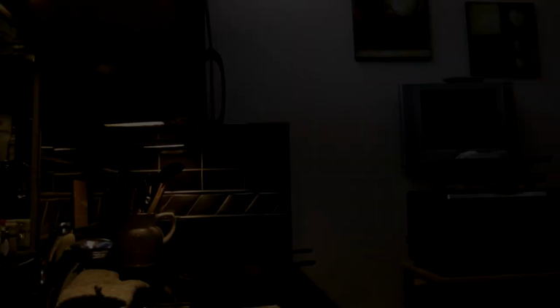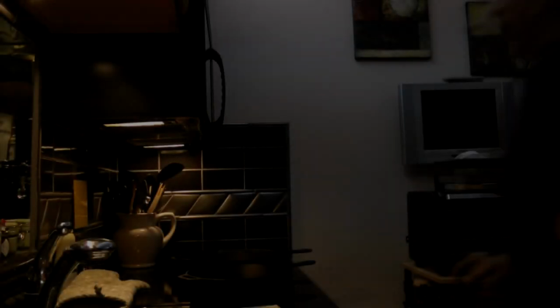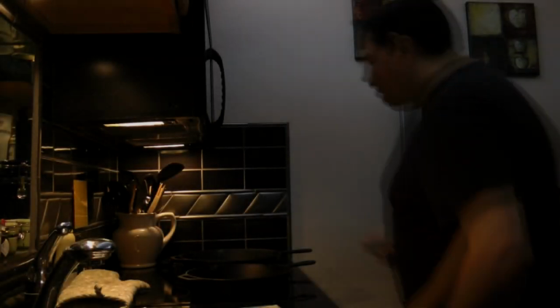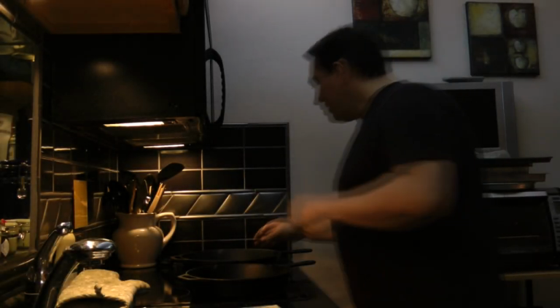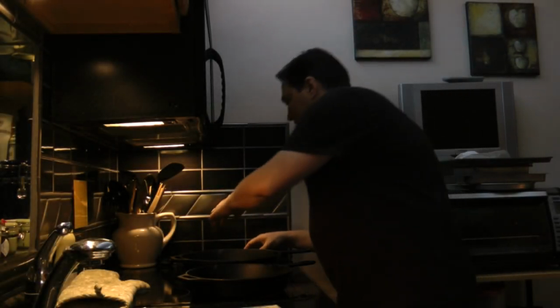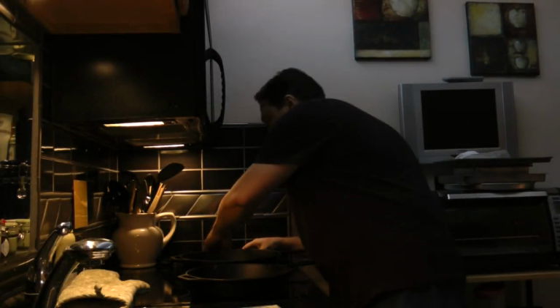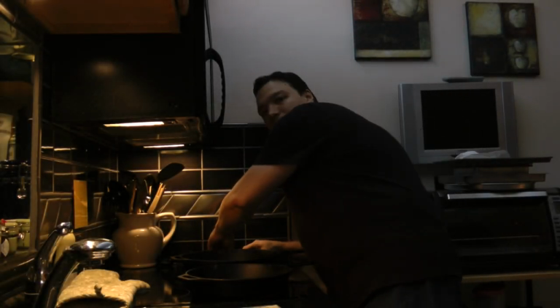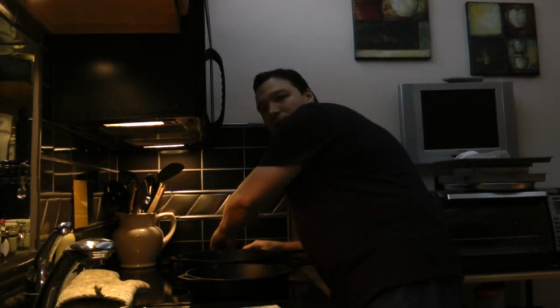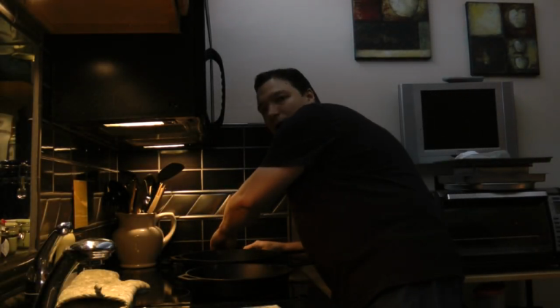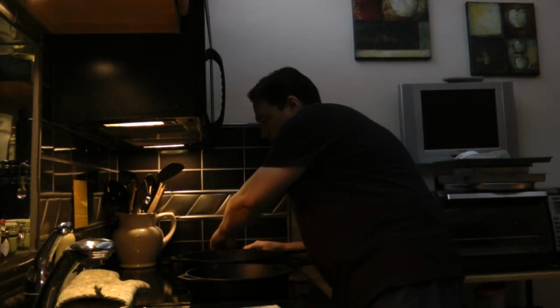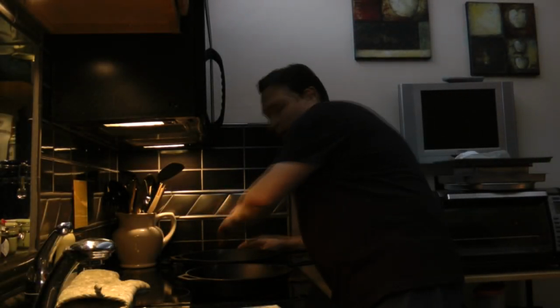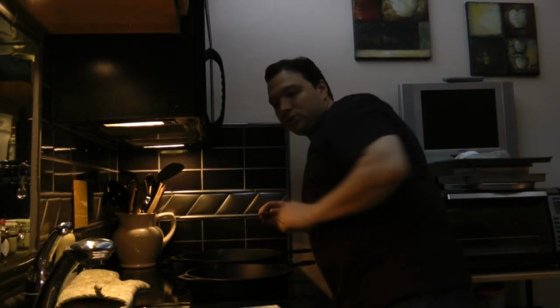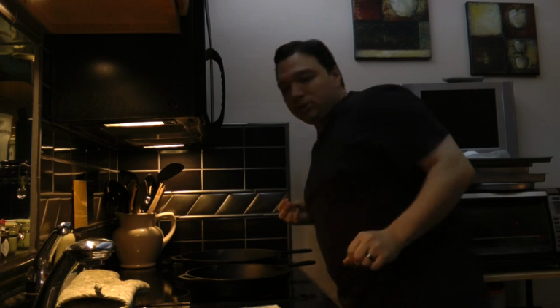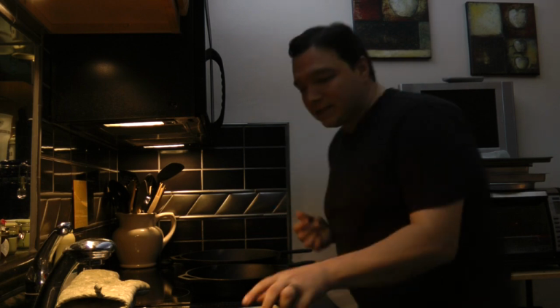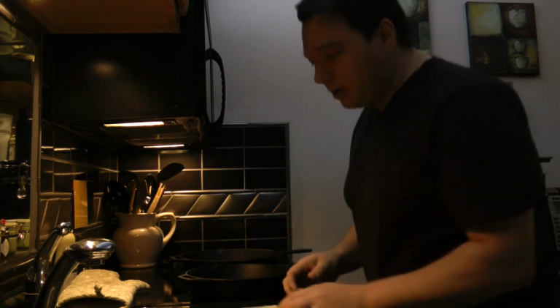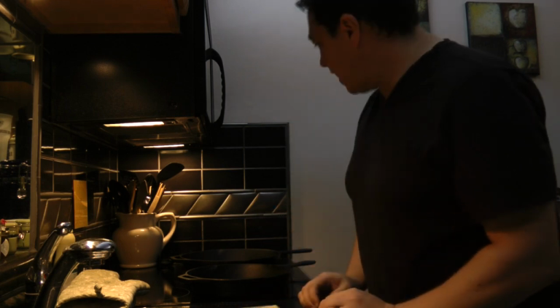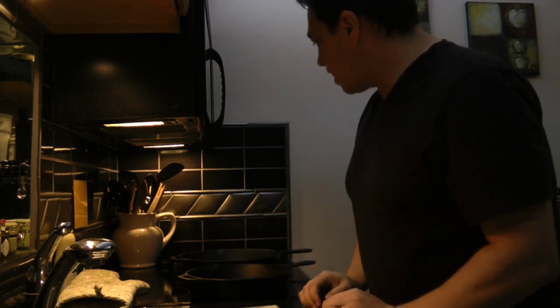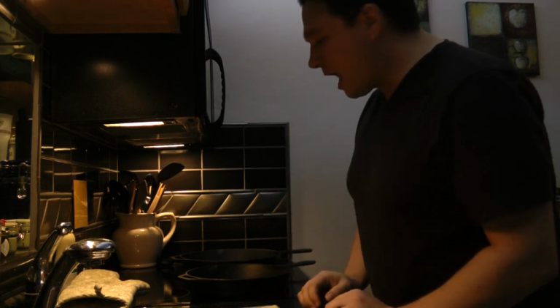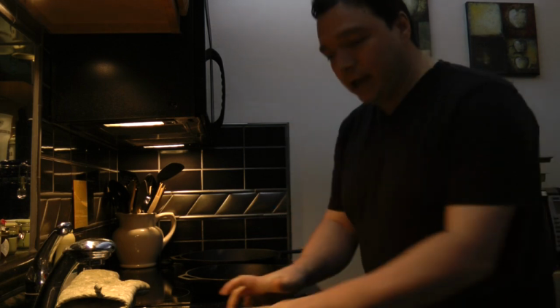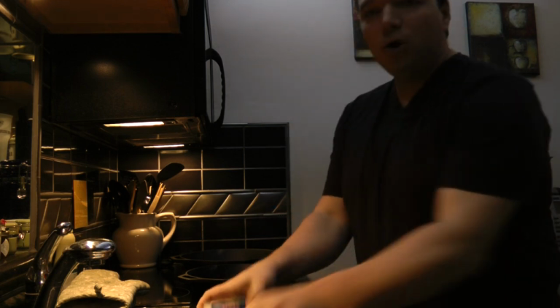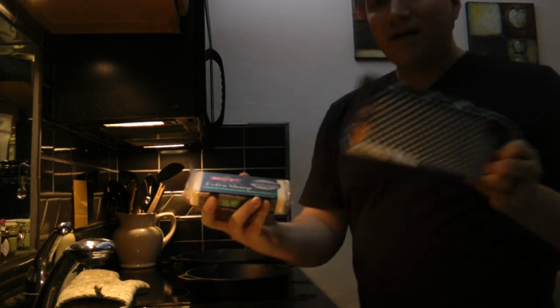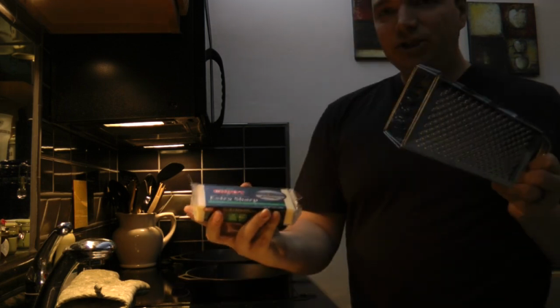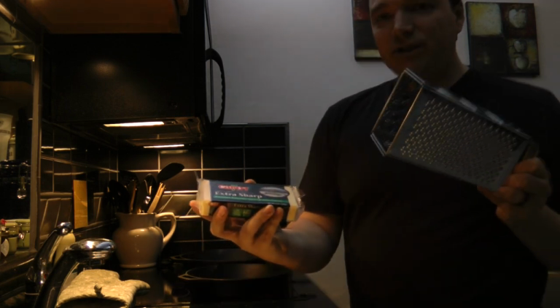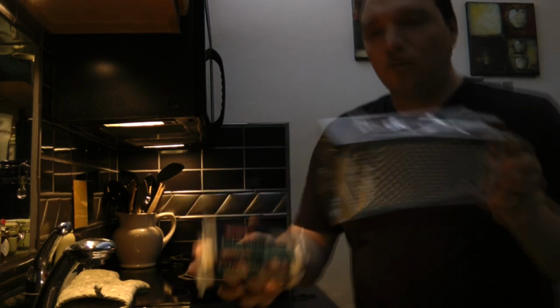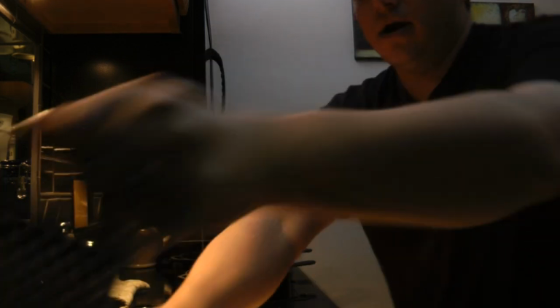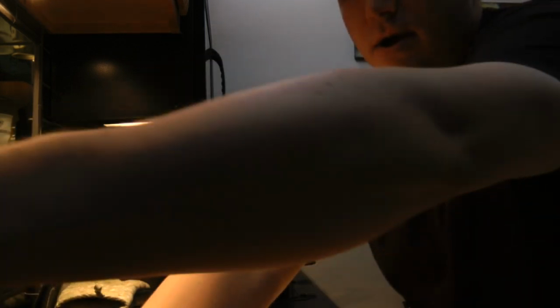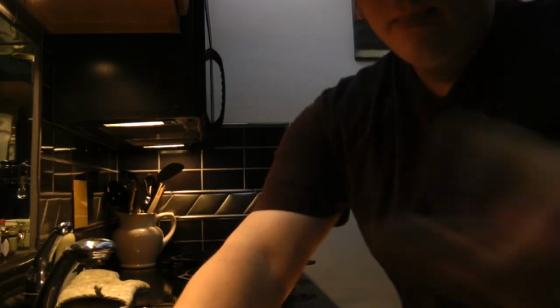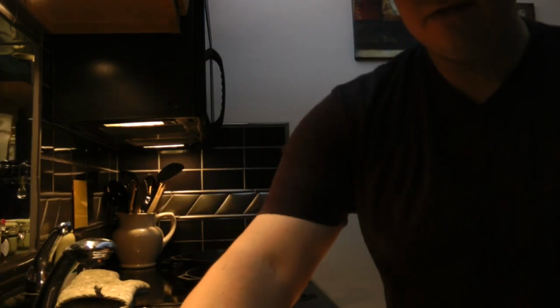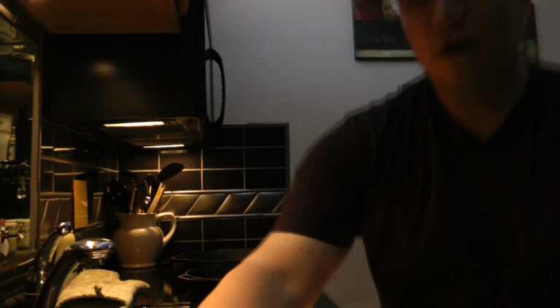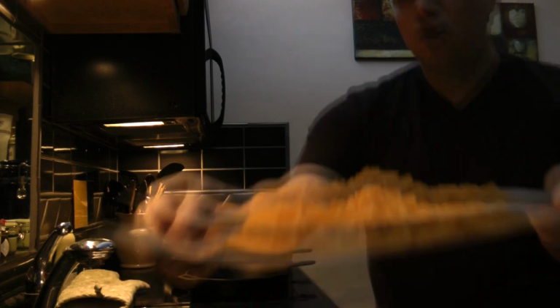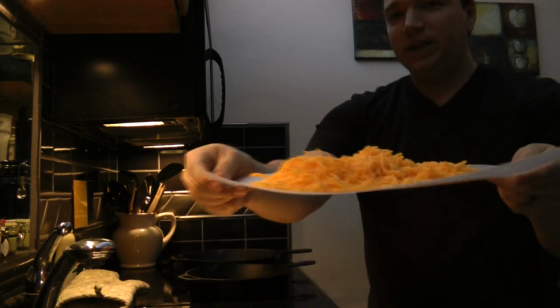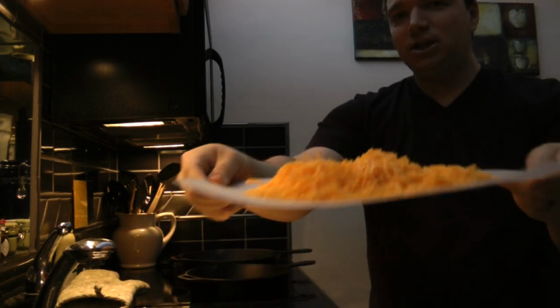We are in the kitchen. Got our cast iron pans on high. We have our cheese and our grater — that gives us our grated cheese.